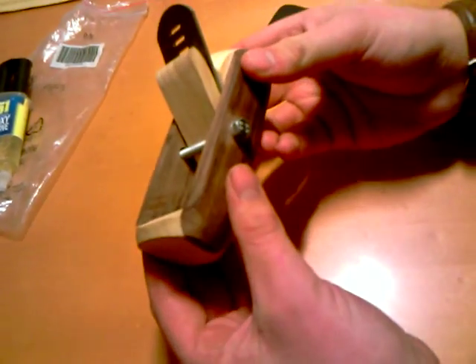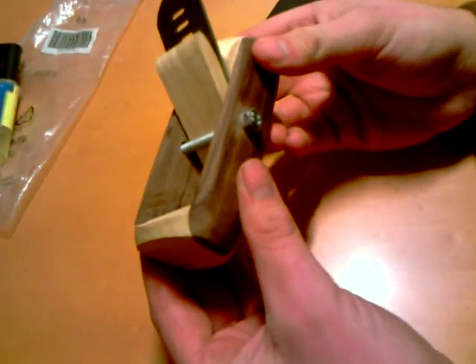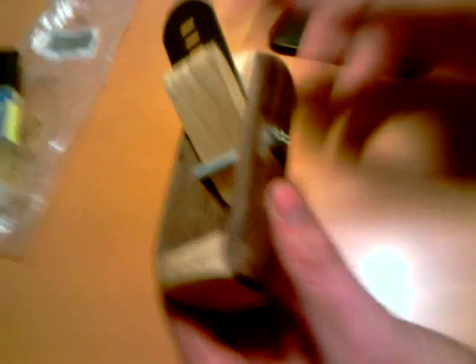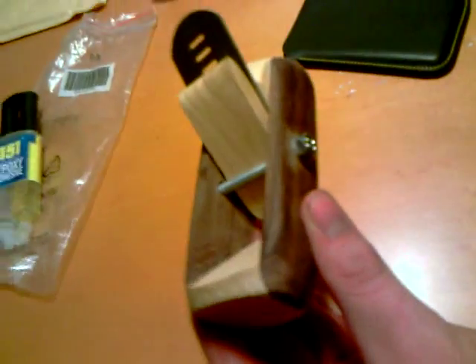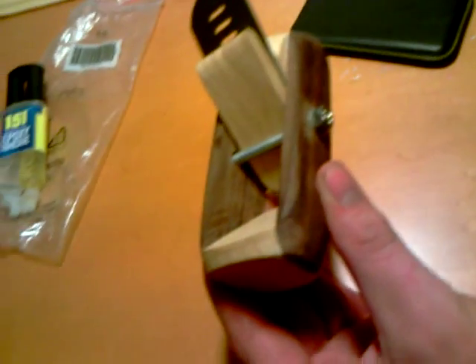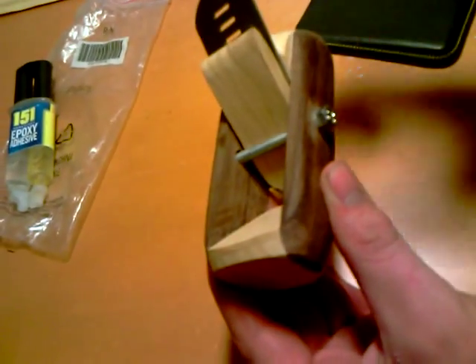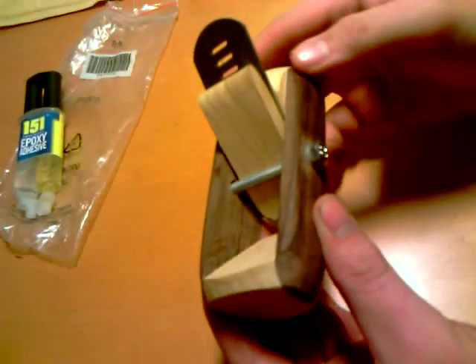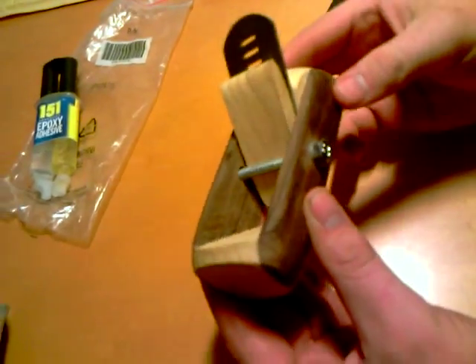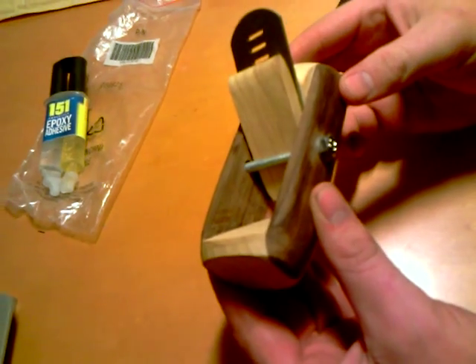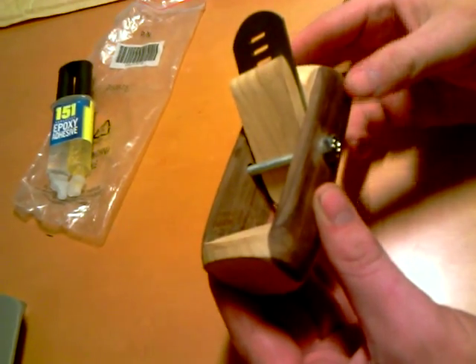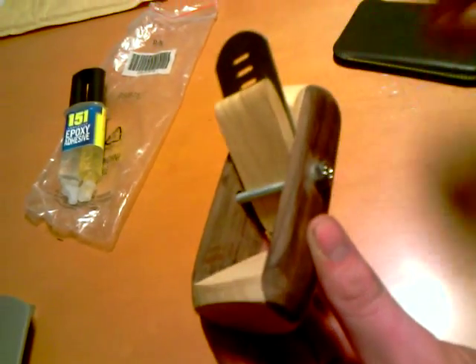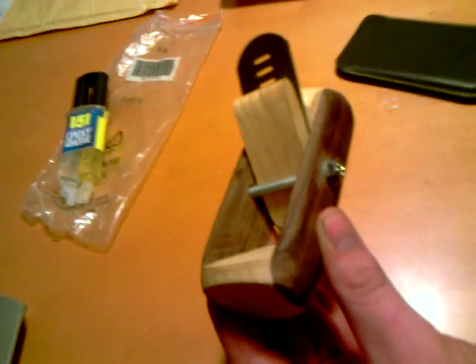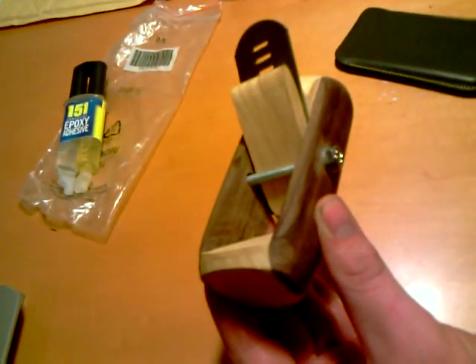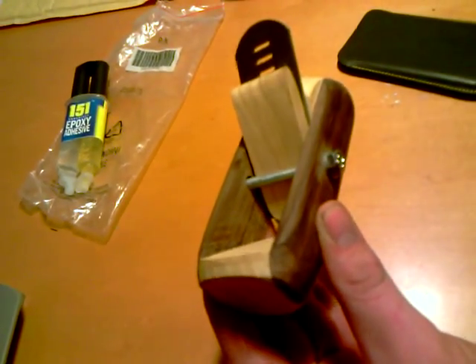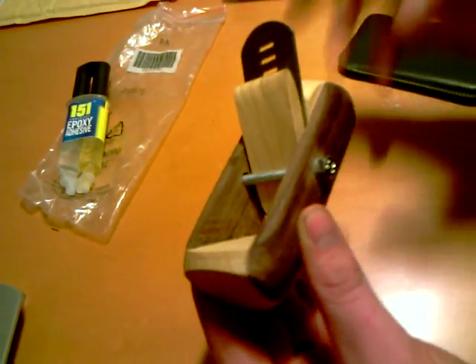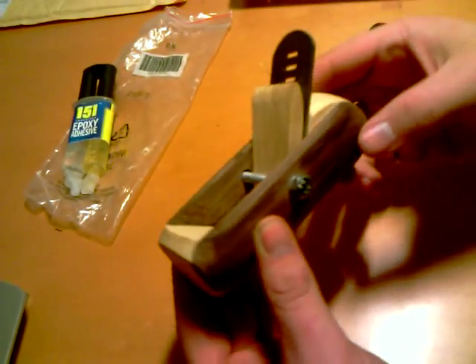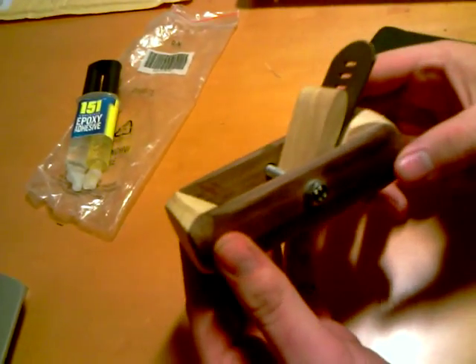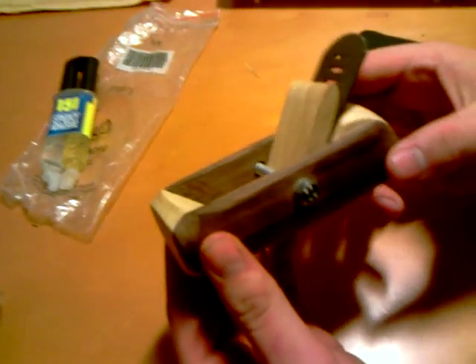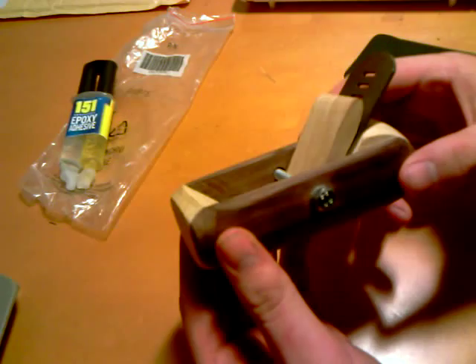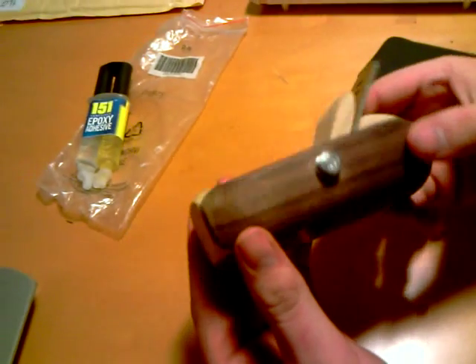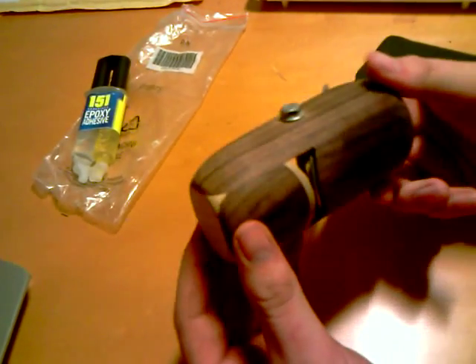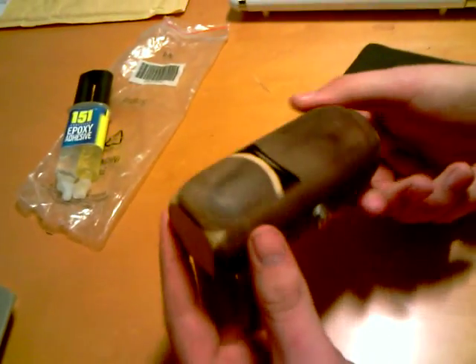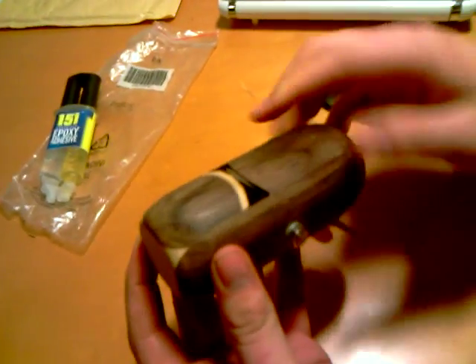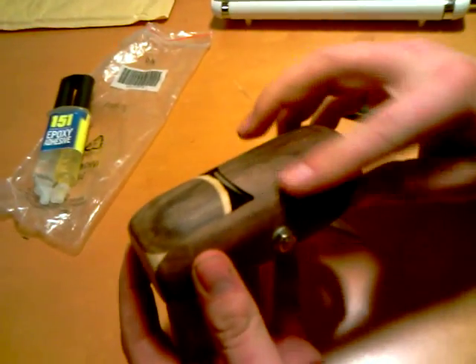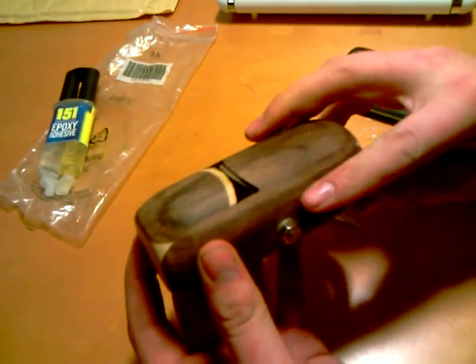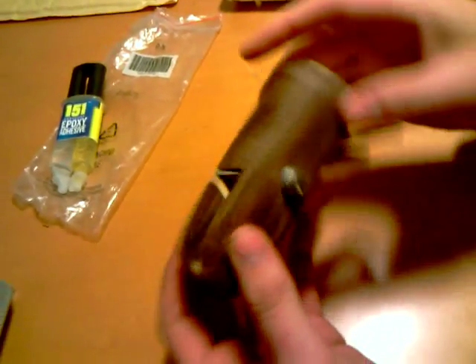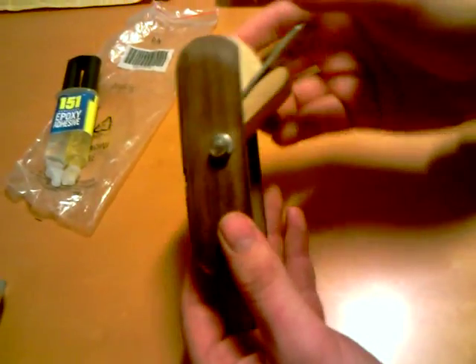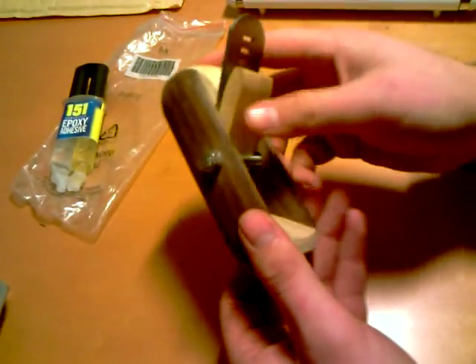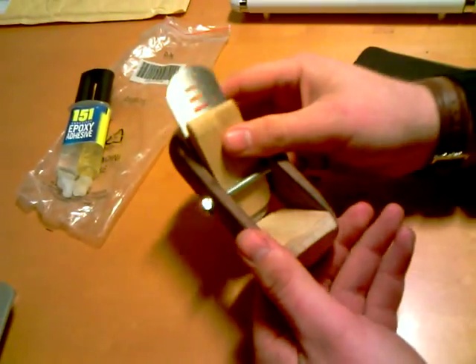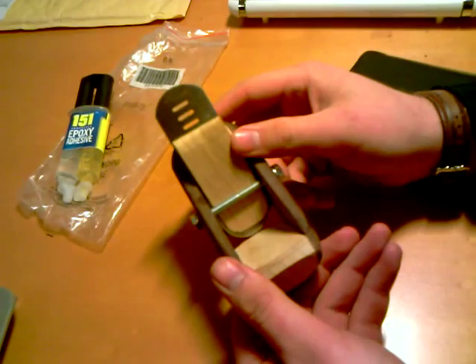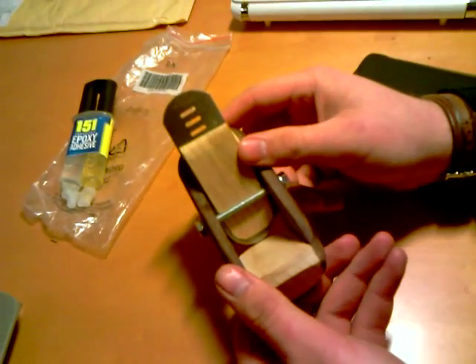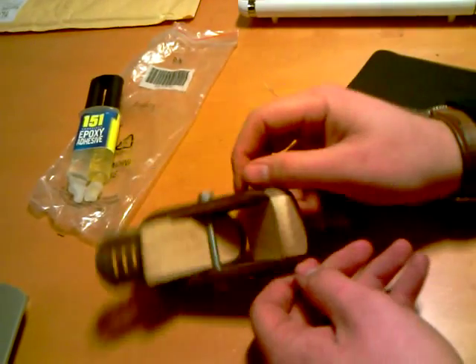We're showing a wee plane I made today, being helped by my wee tuba plane brother Andy. Now, this plane I made has a convex blade which allows me to do carve tops when I'm building the carve.